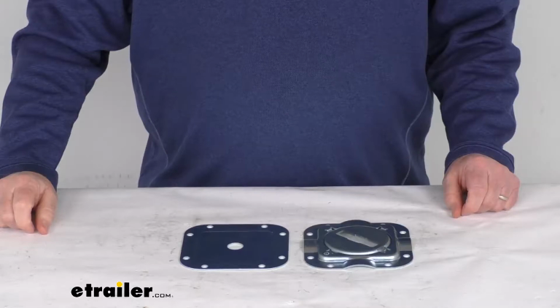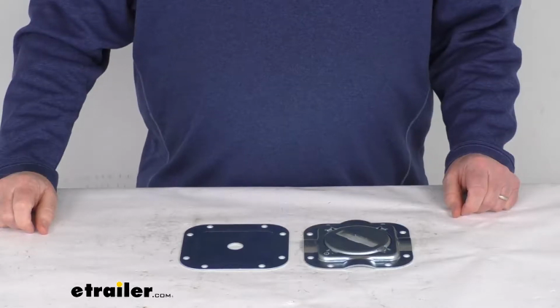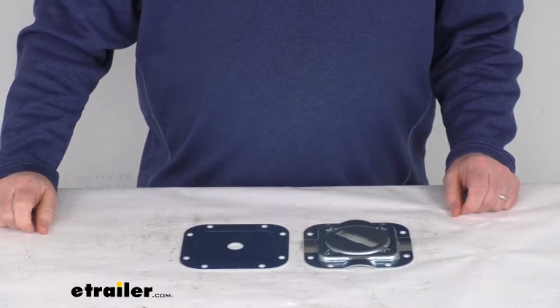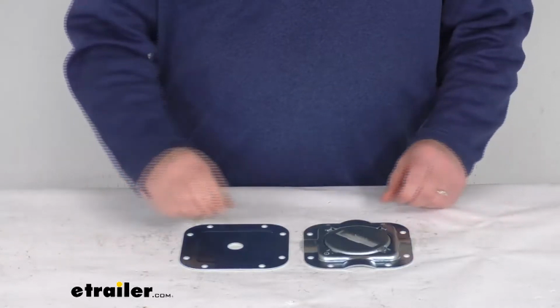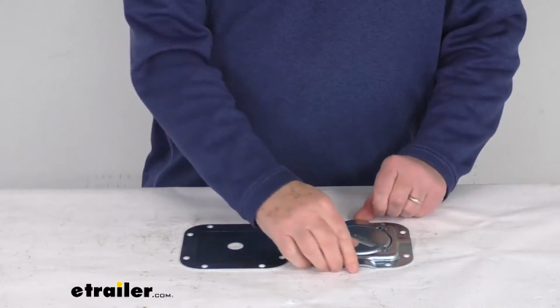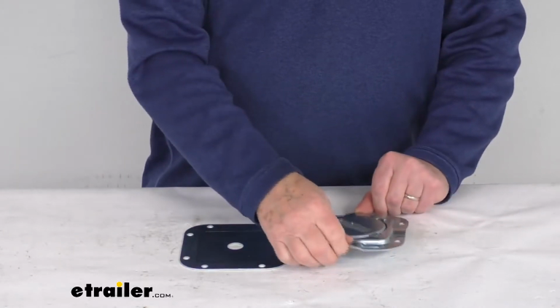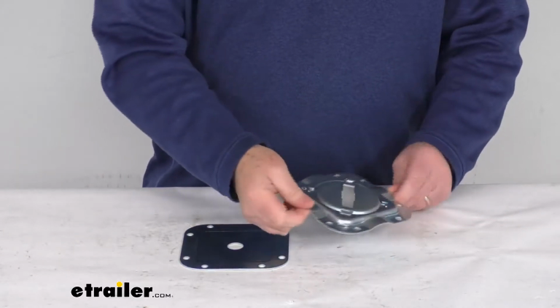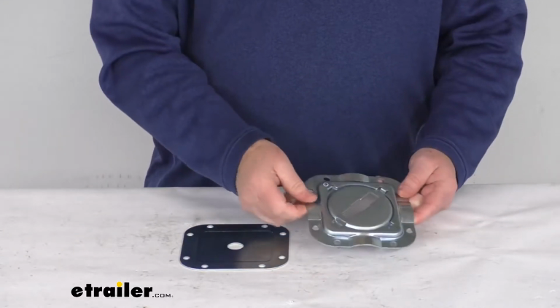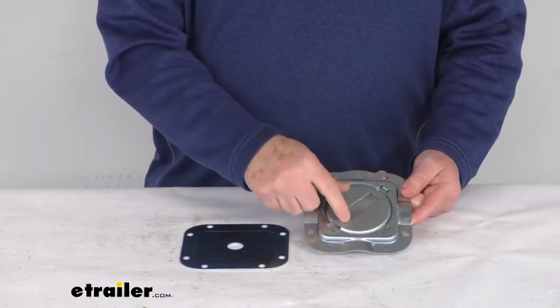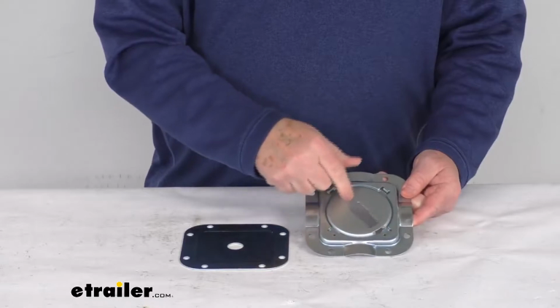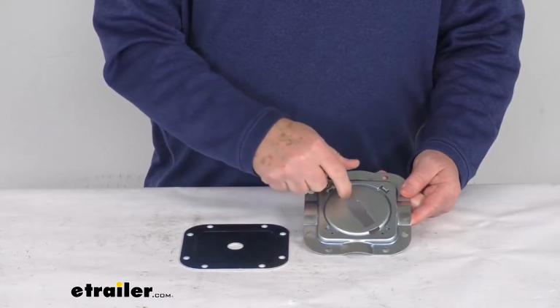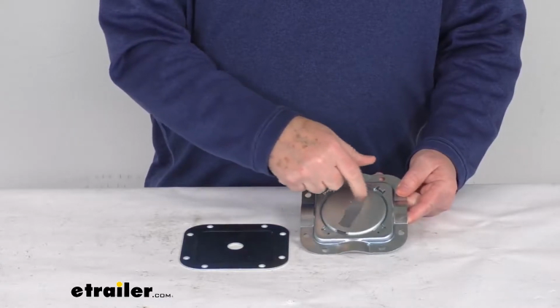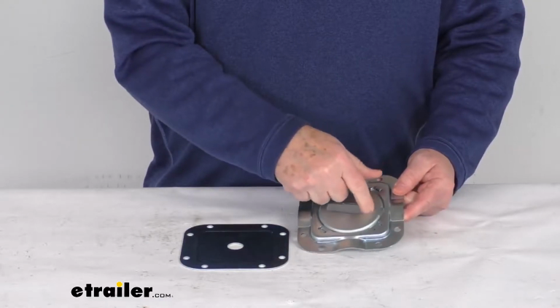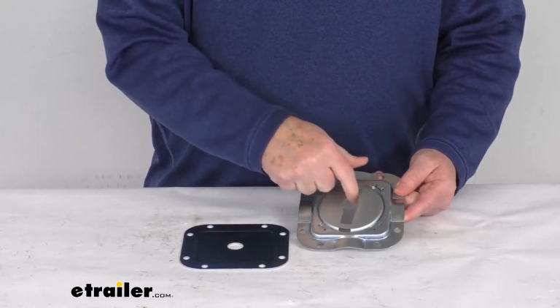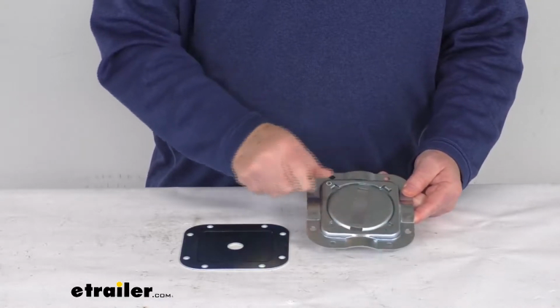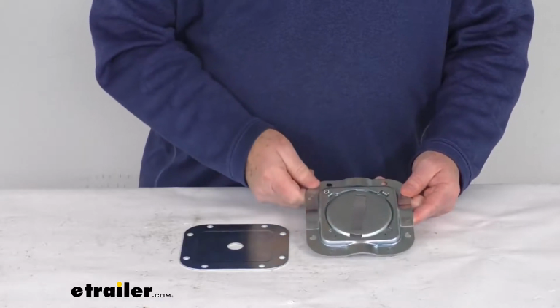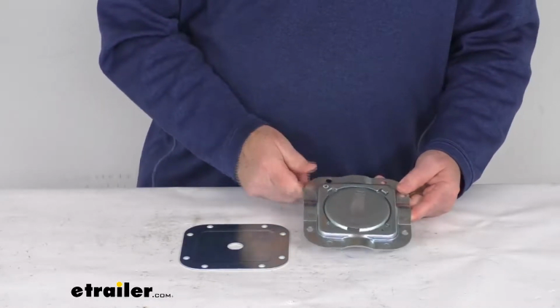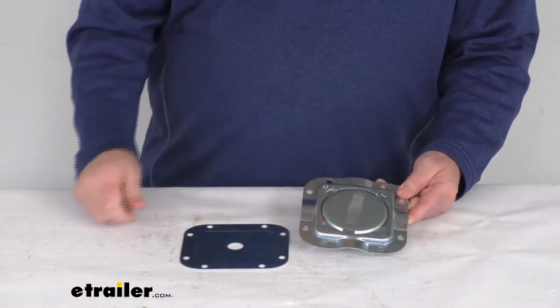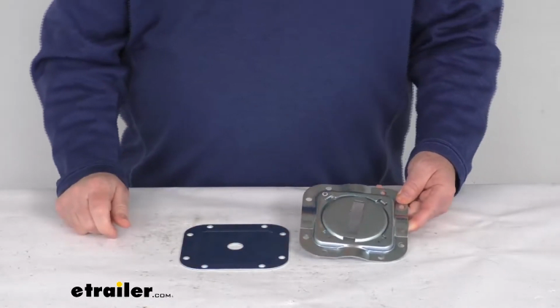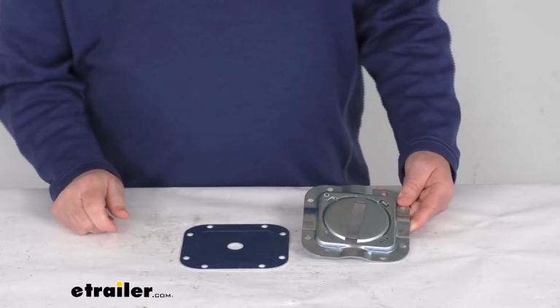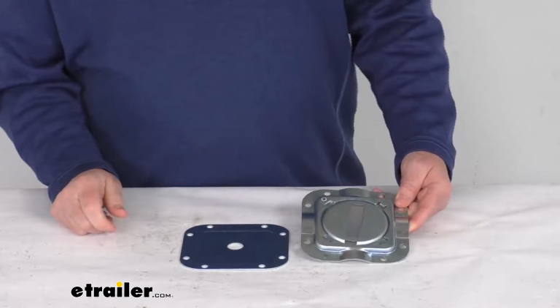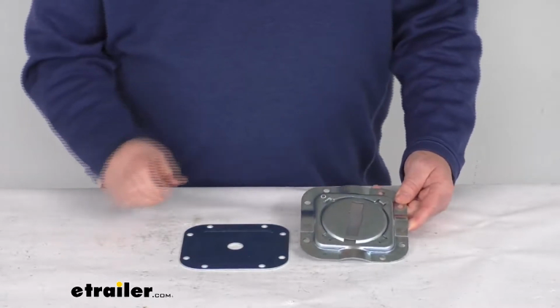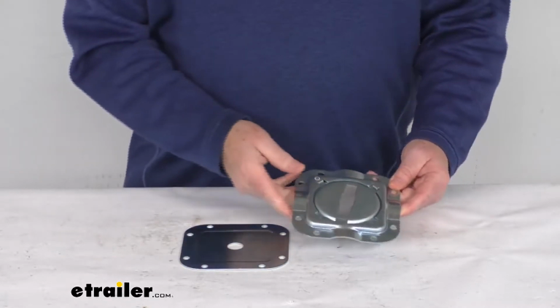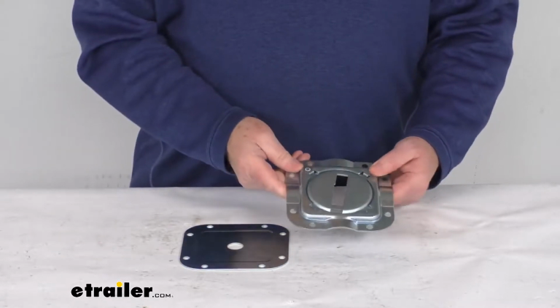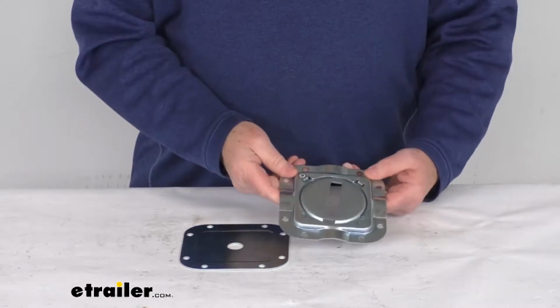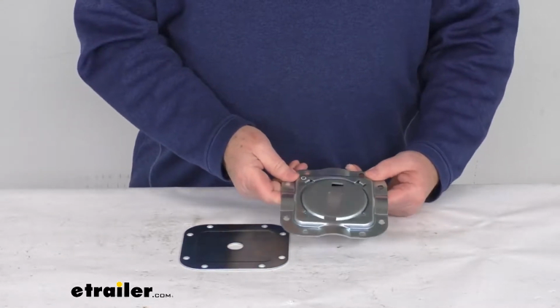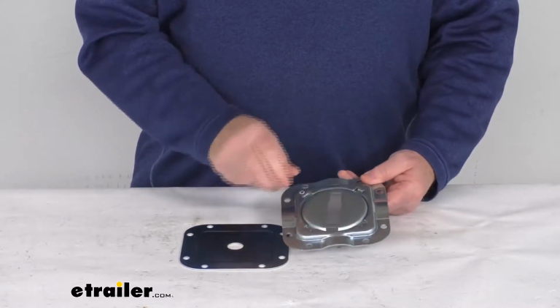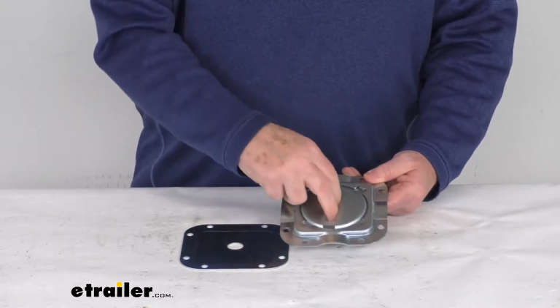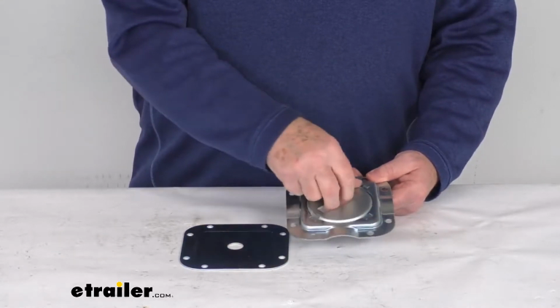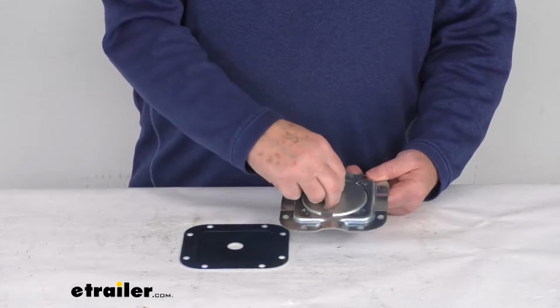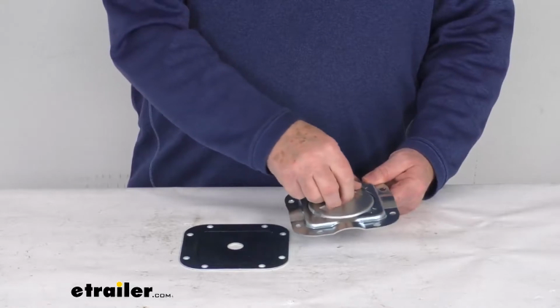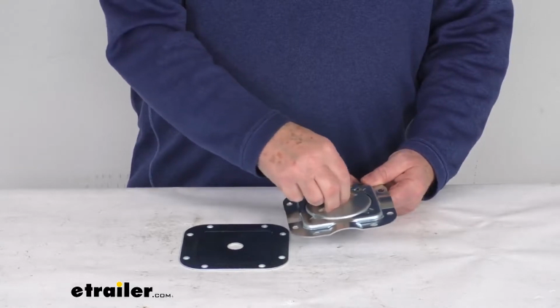Hello everybody, this is Jeff at eTrailer.com. Today we're going to take a look at this Erickson E-Track 360-degree swivel tie-down anchor. It has a 2,000-pound weight capacity. This 360-degree swivel anchor will serve as a nice, versatile E-Track tie-down point.